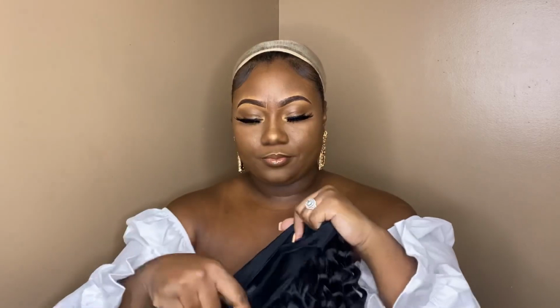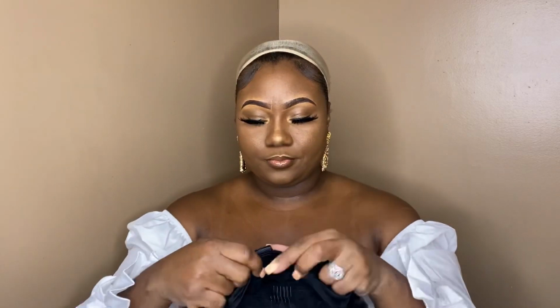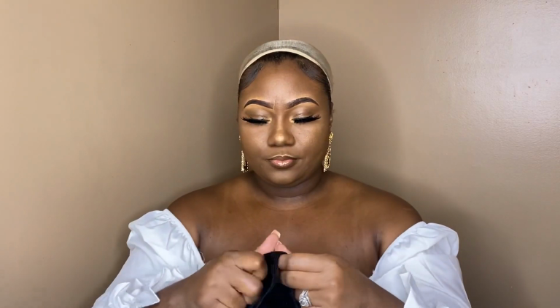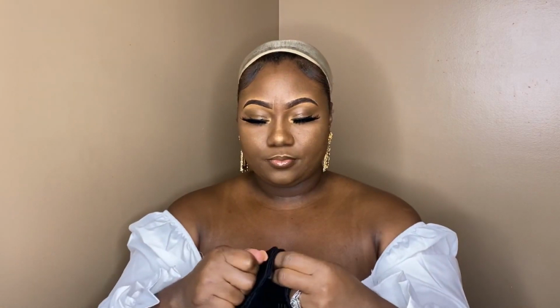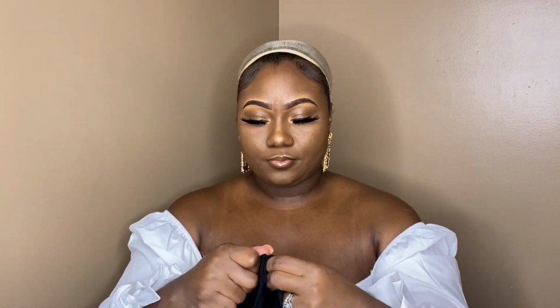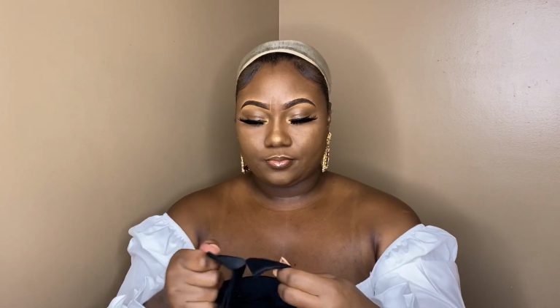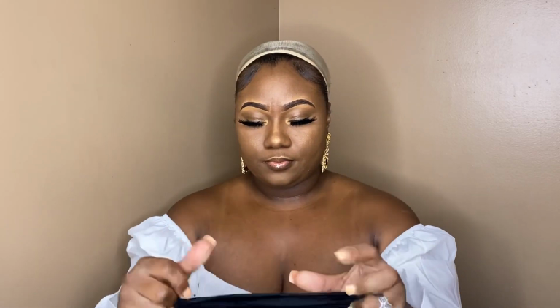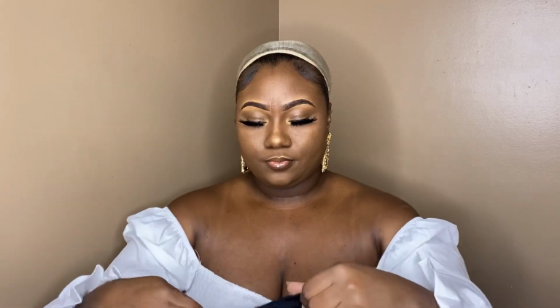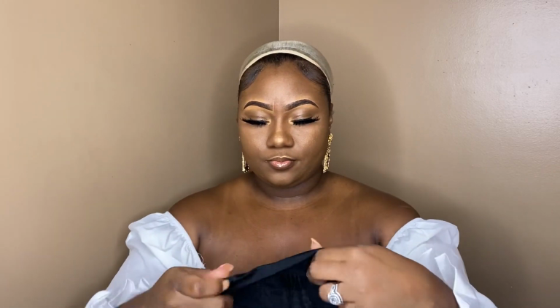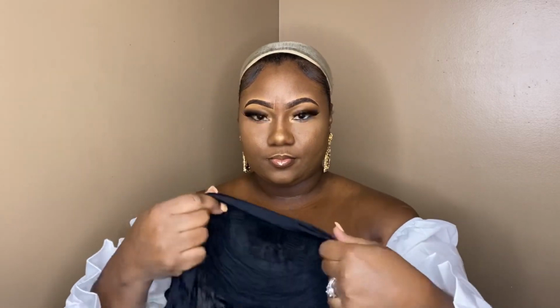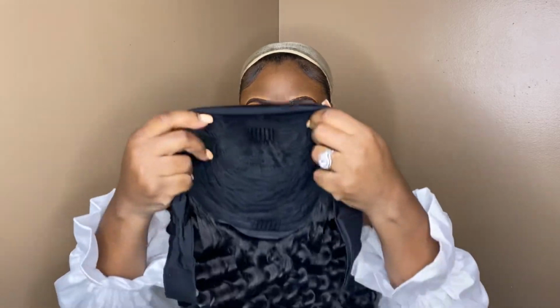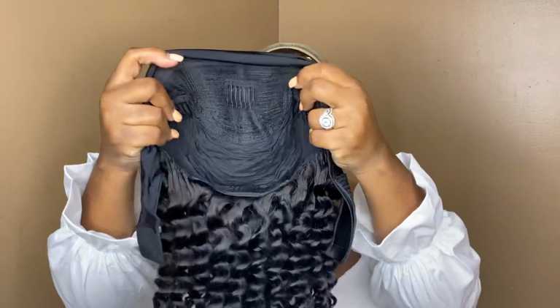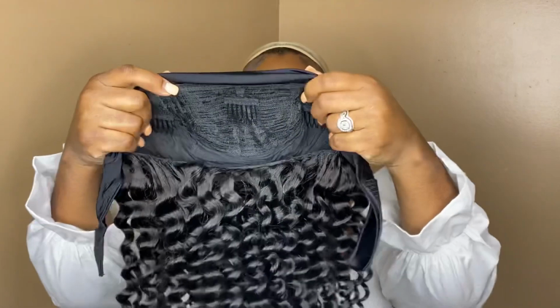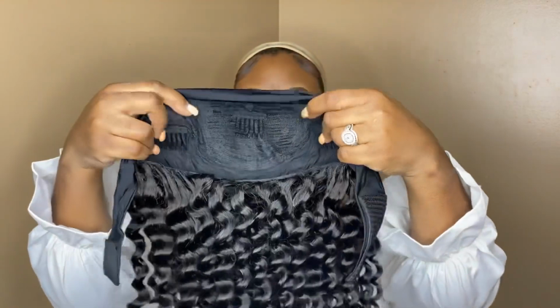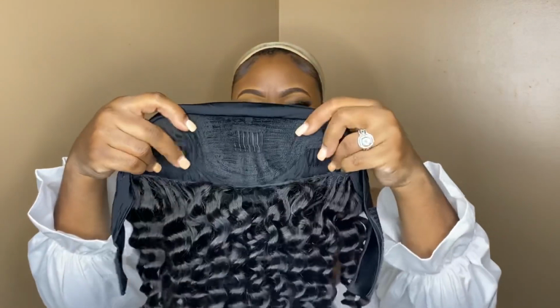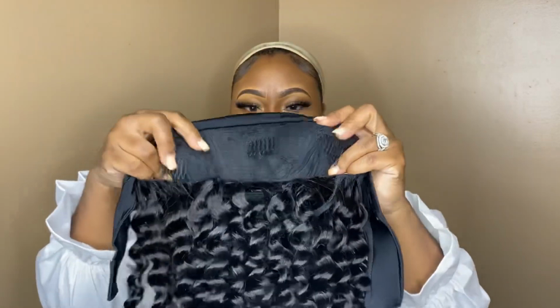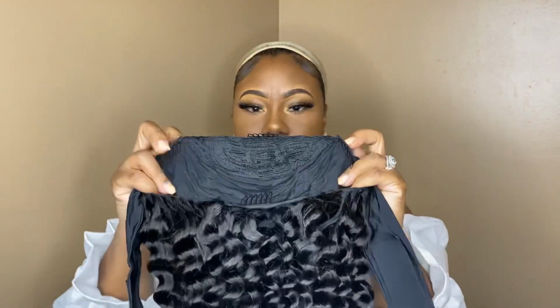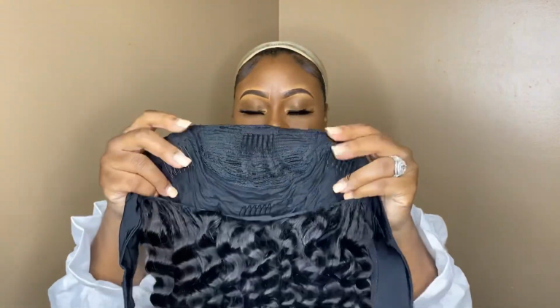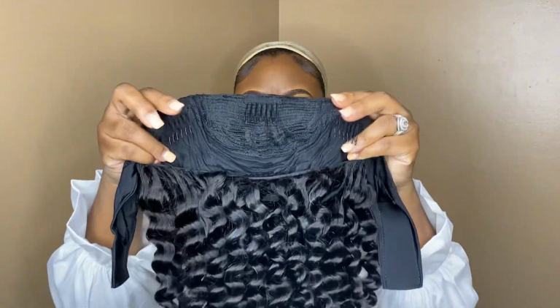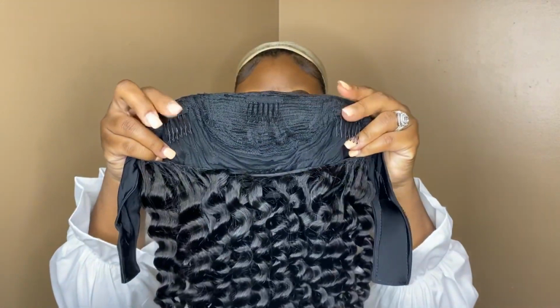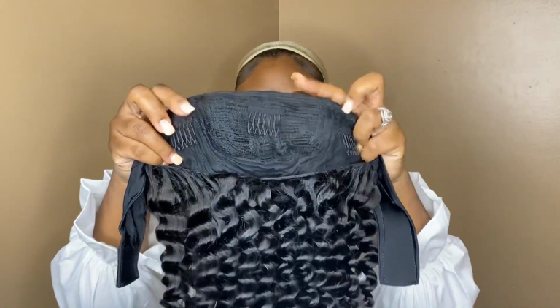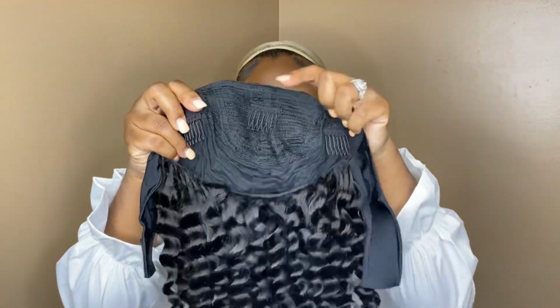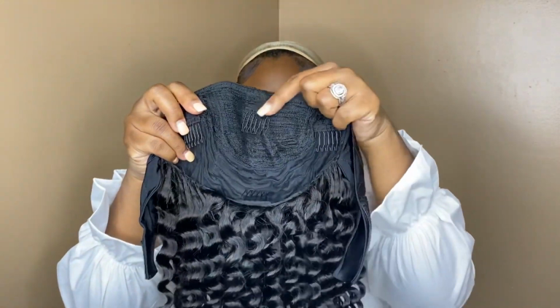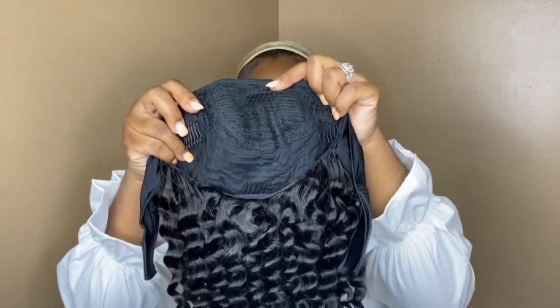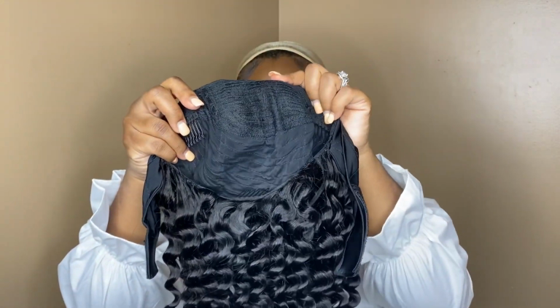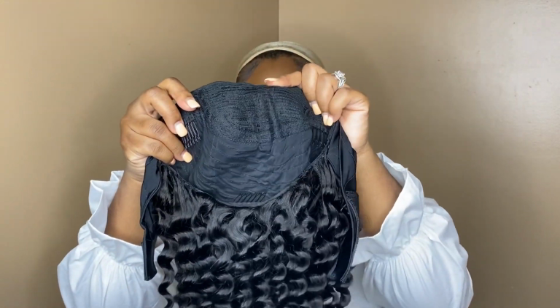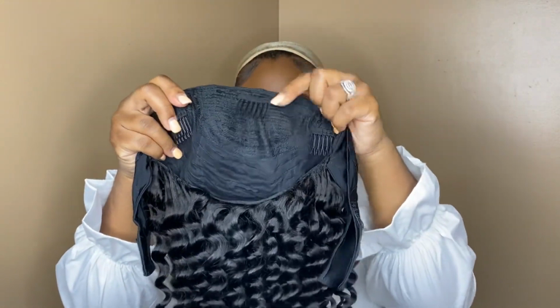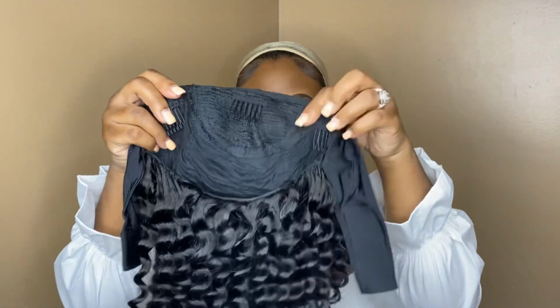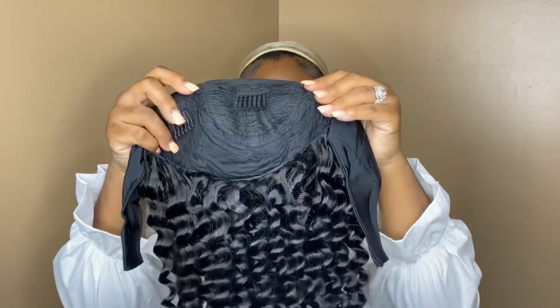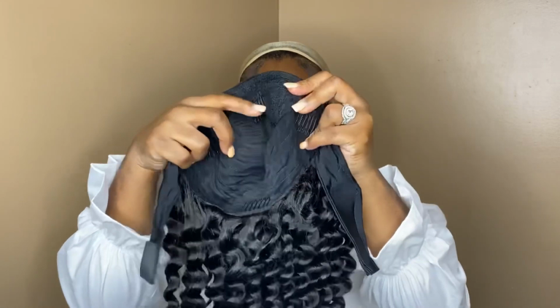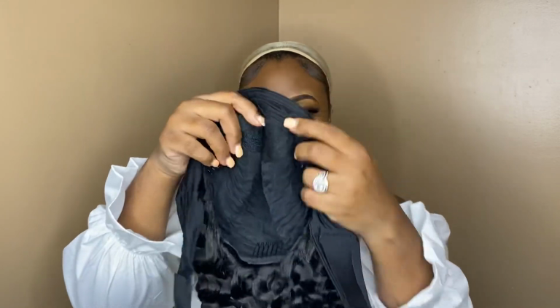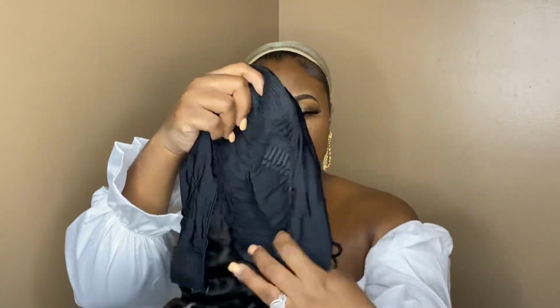The construction of the wig — as you can see, it has three combs at the very top of the wig and it has a comb at the very nape of the neck.